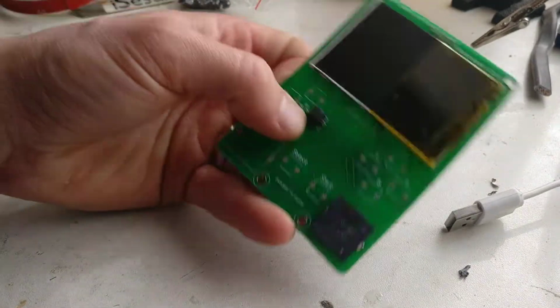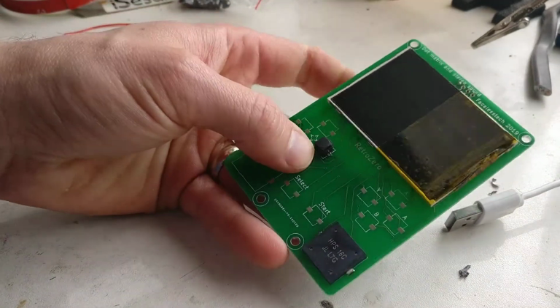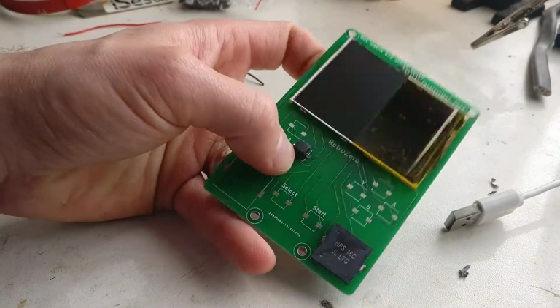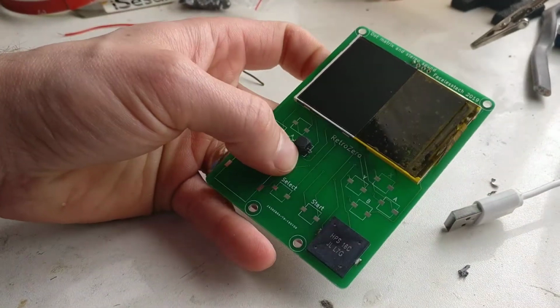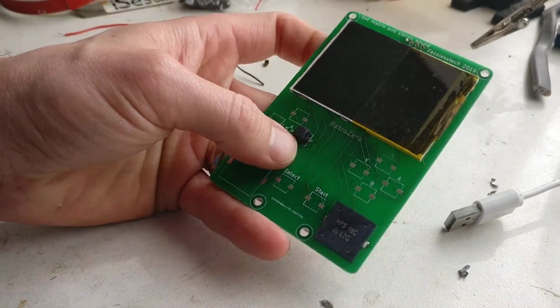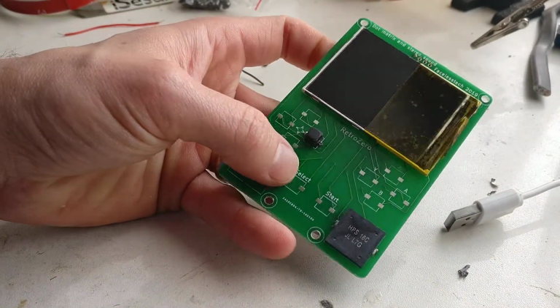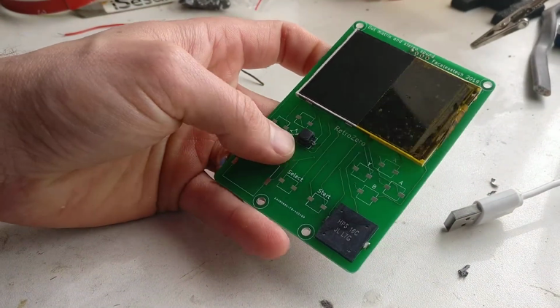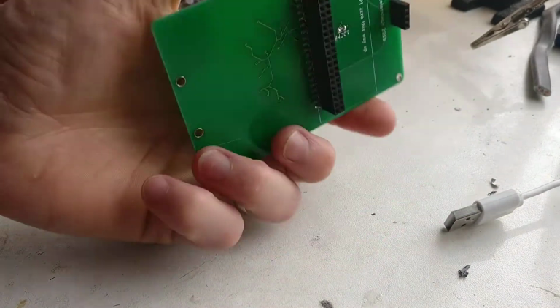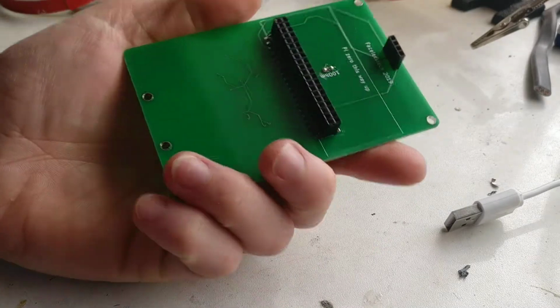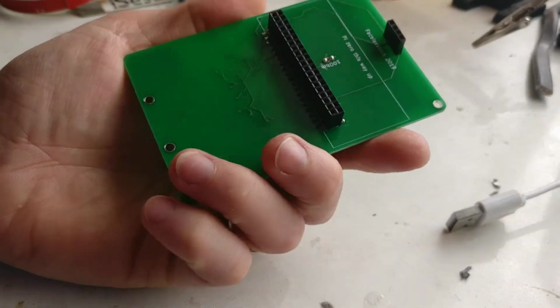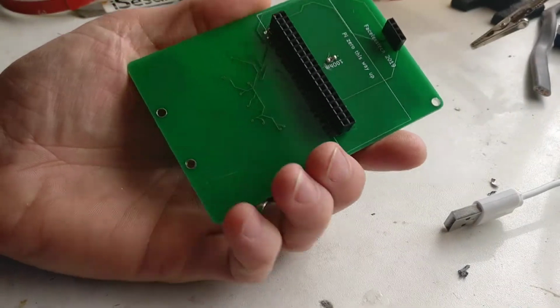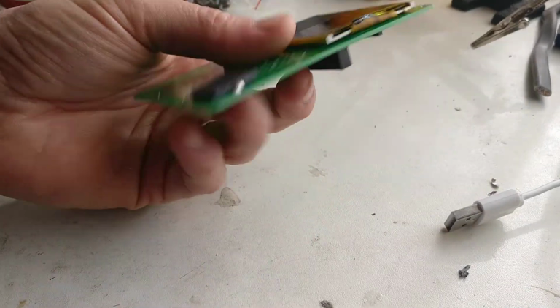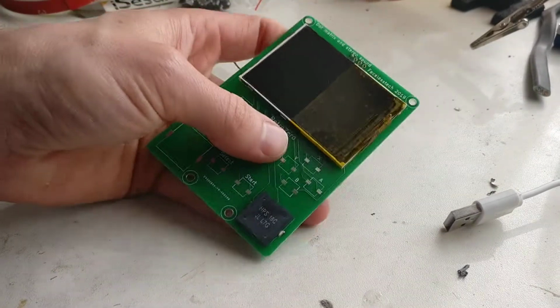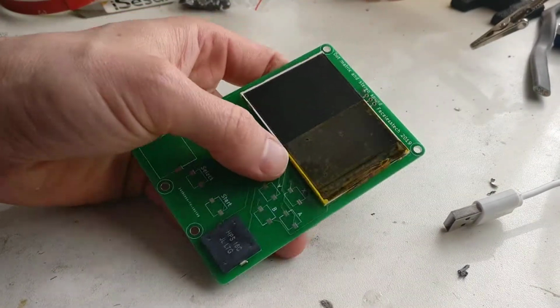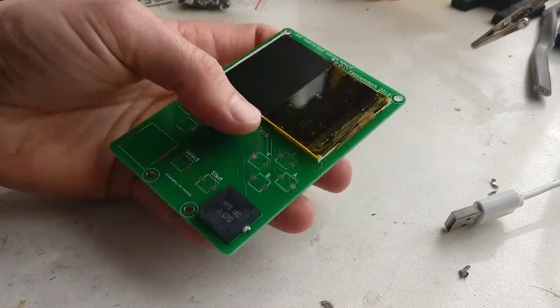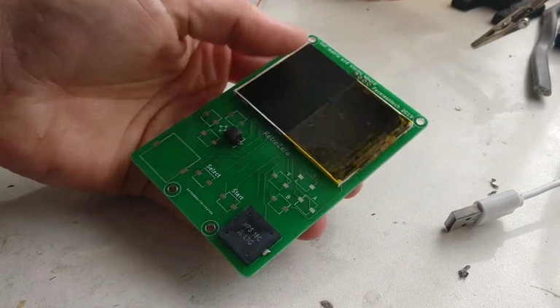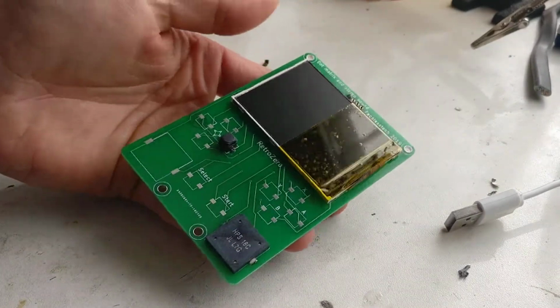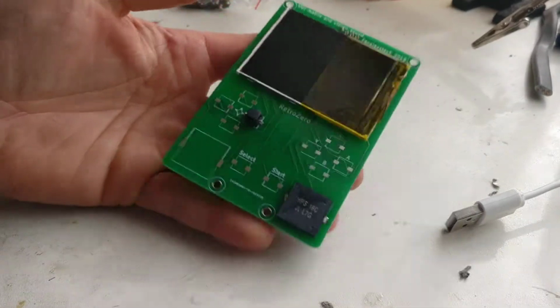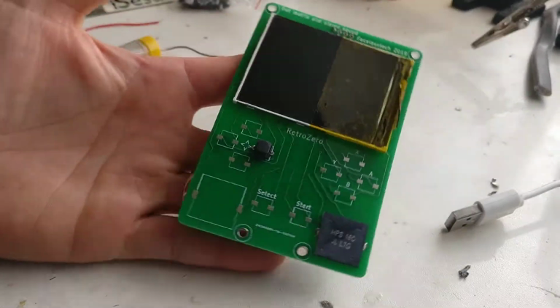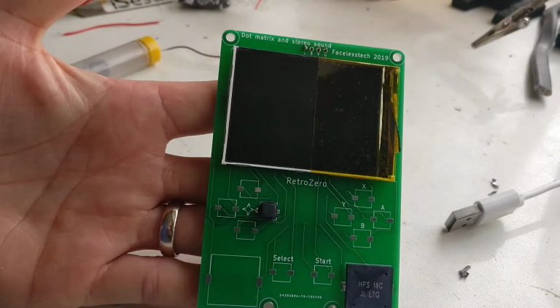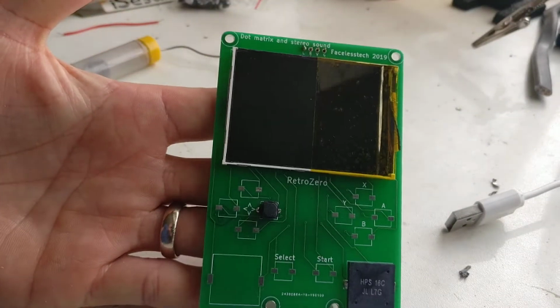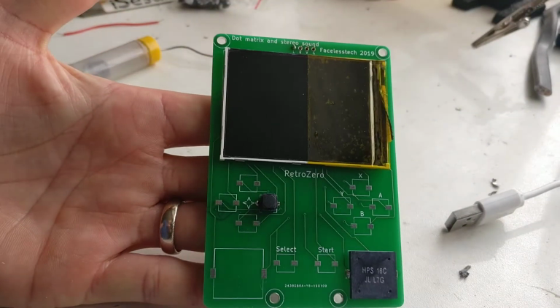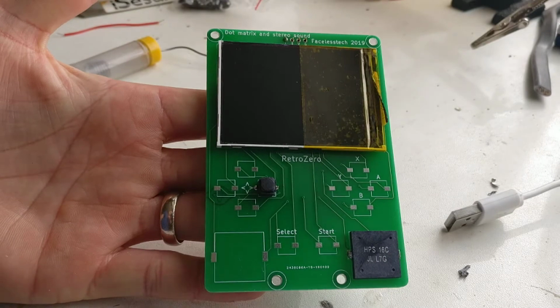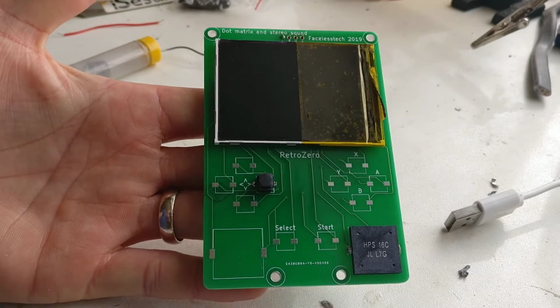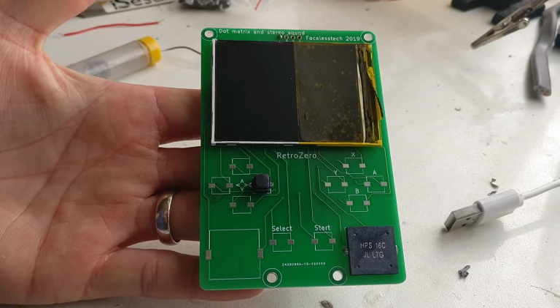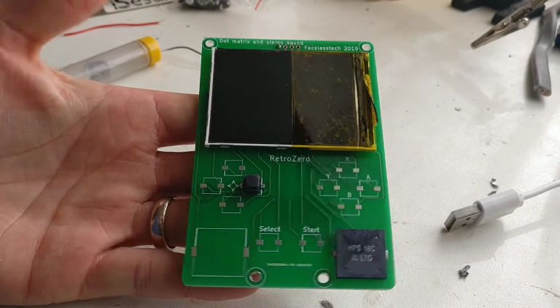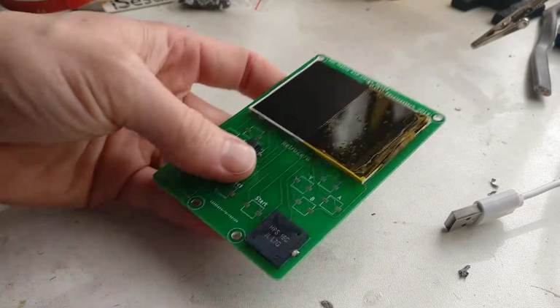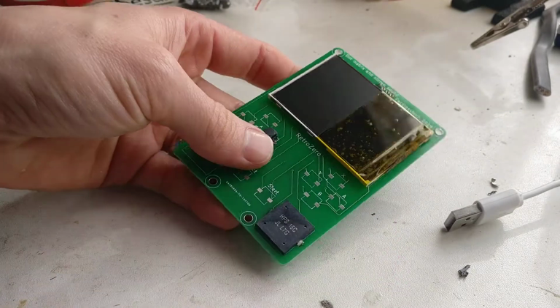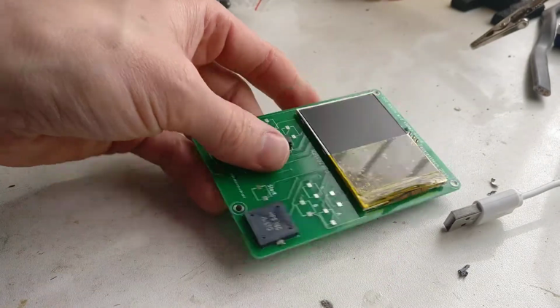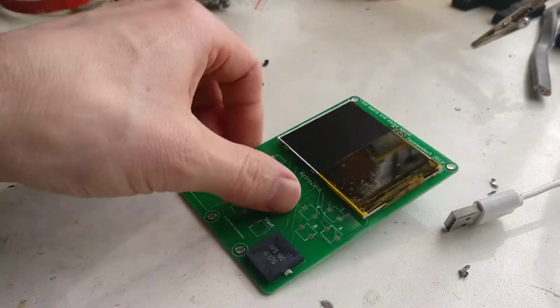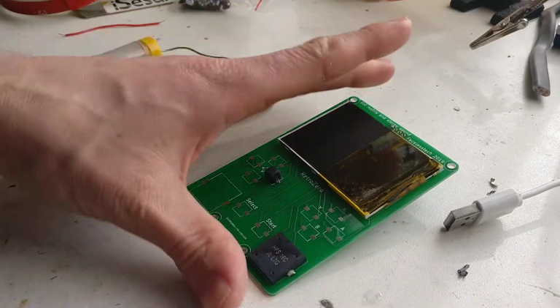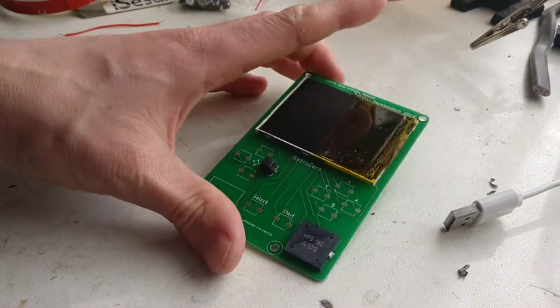And there you go, the front is done. This is technically a working unit - if you had a power bank you could go out into the world now and play your Game Boy, or whatever you want.